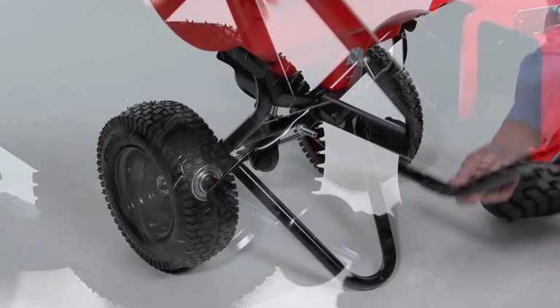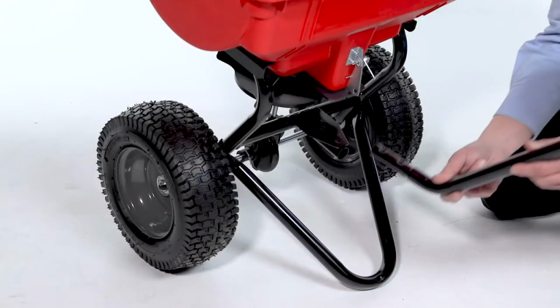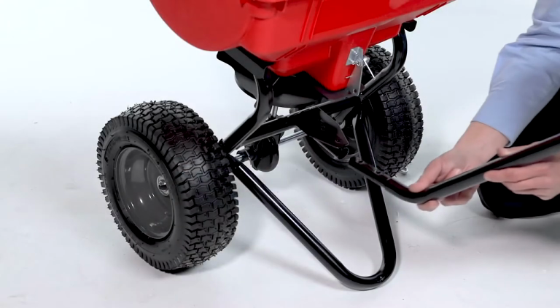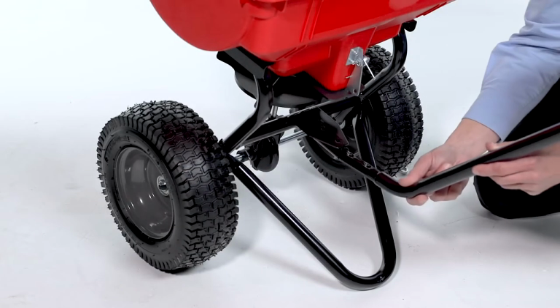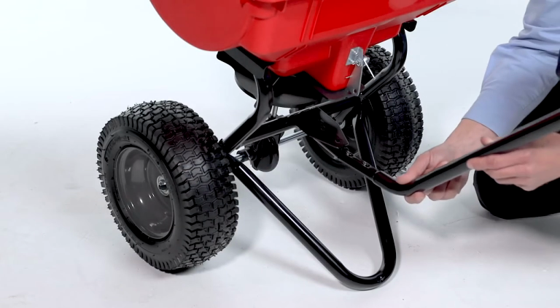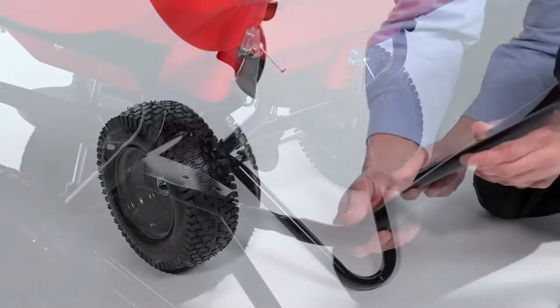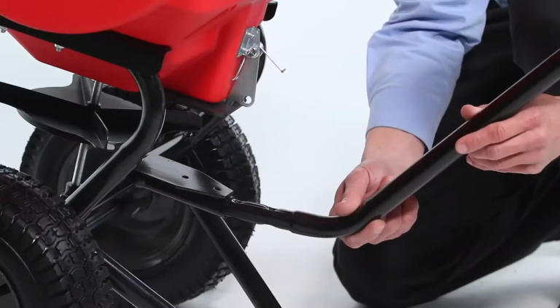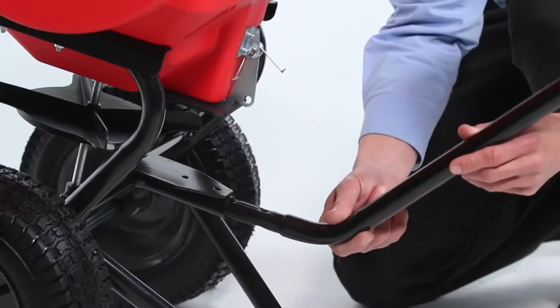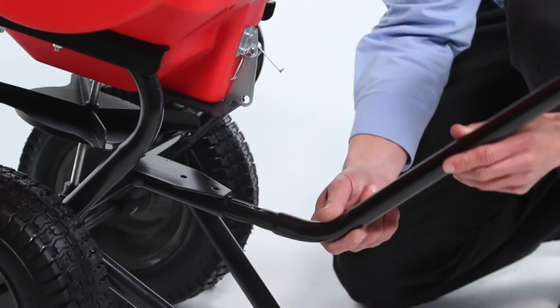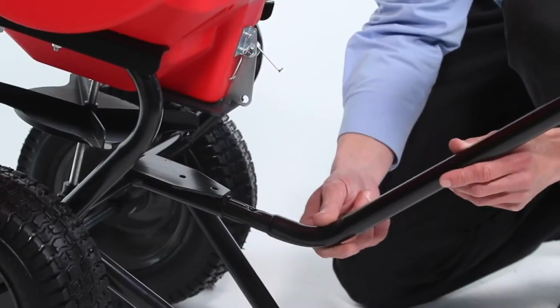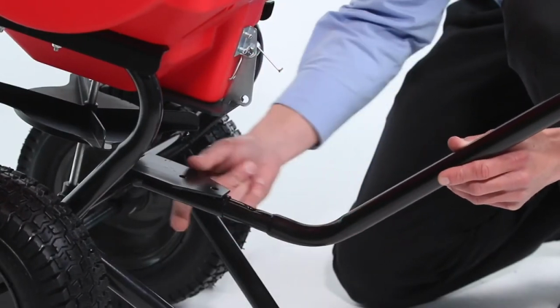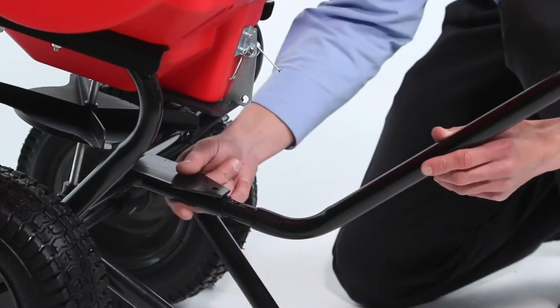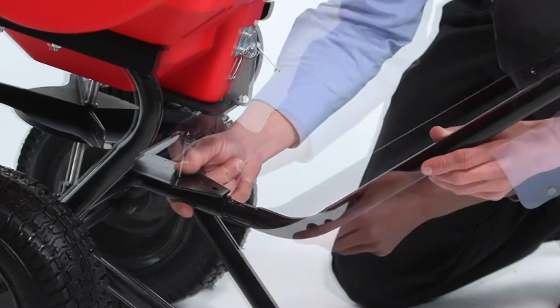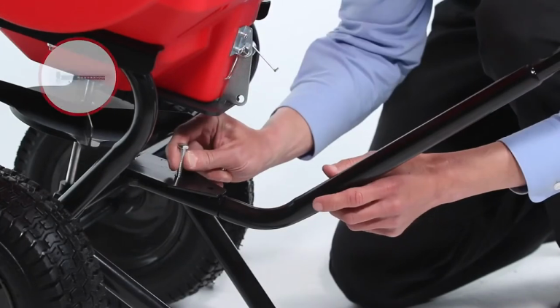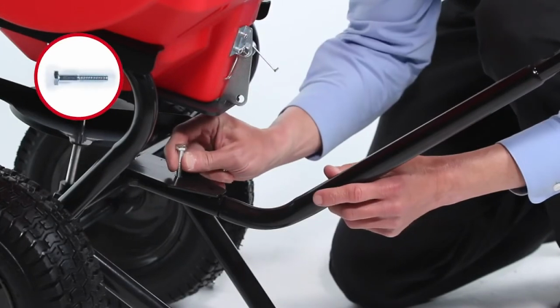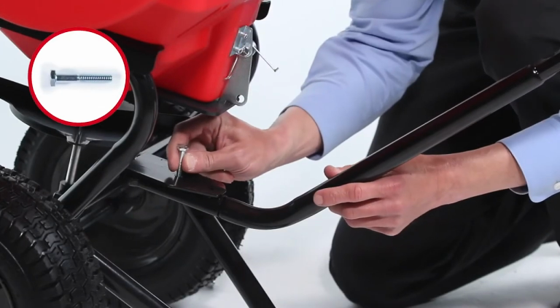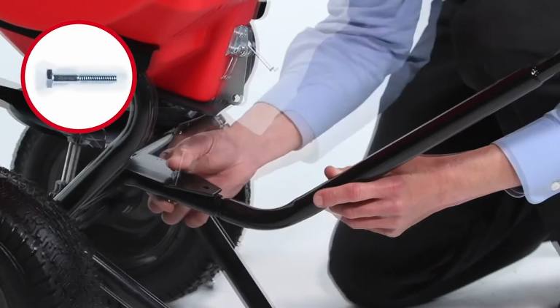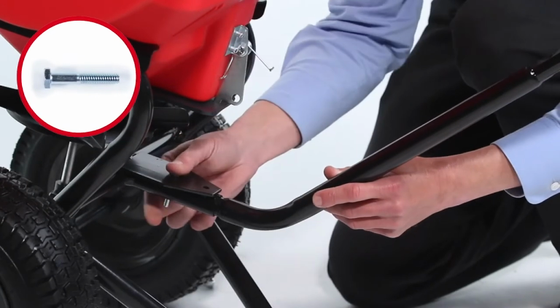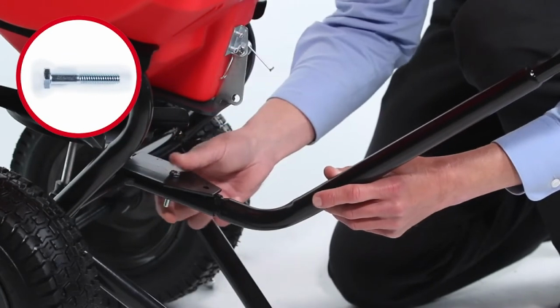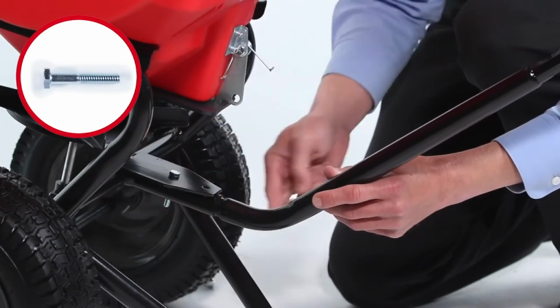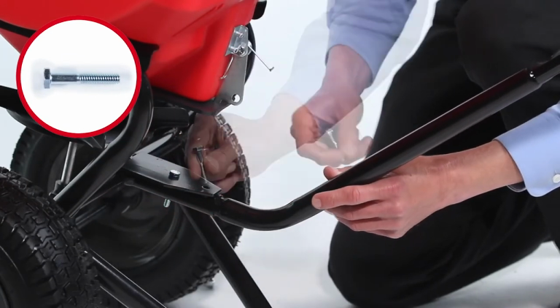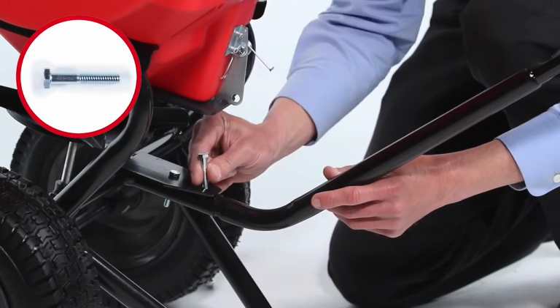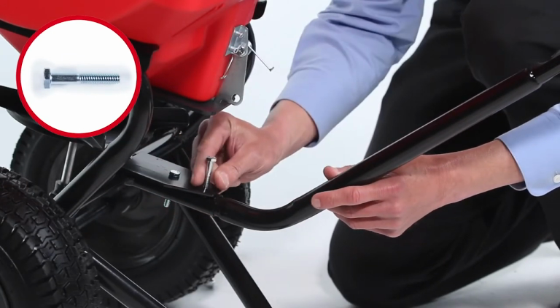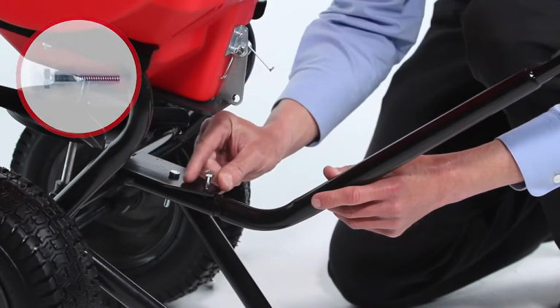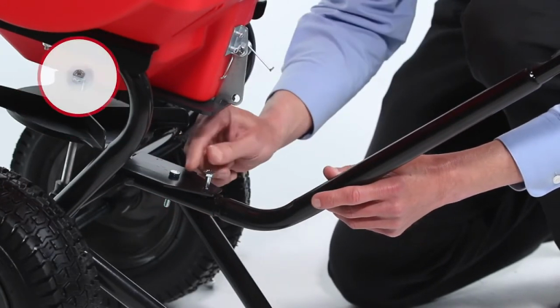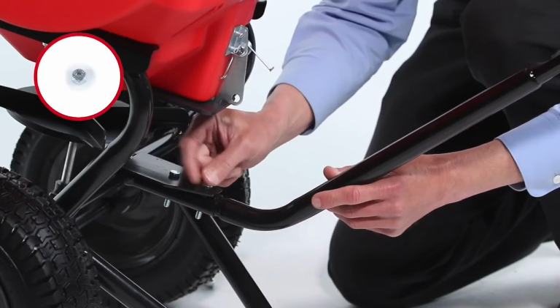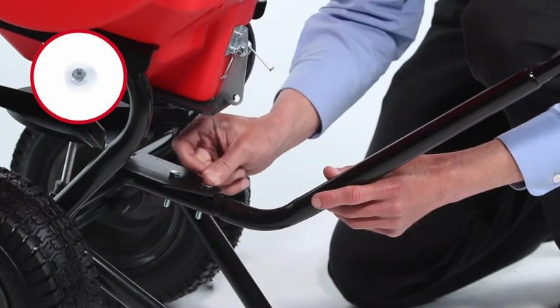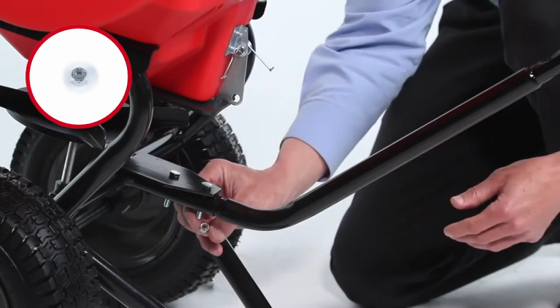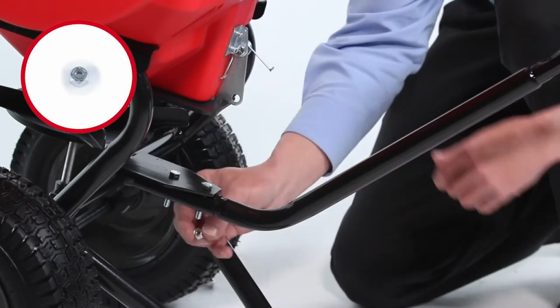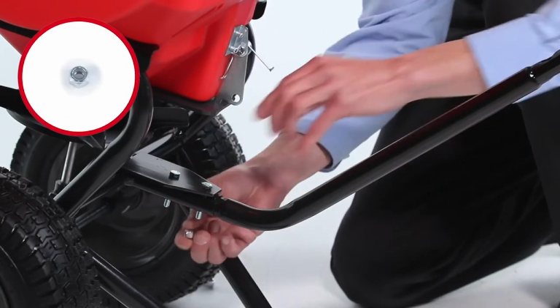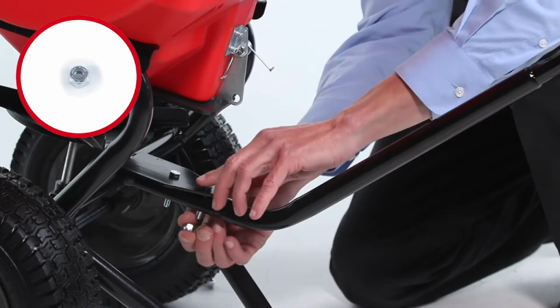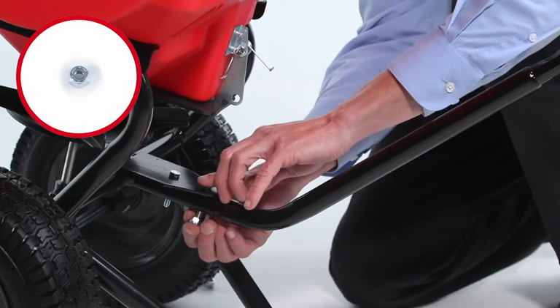Now, insert the lower handle tube, Part Y, and secure it with two 1/4-inch by 1-1/2-inch bolts, Part C, and two 1/4-inch nylon nuts, Part F.